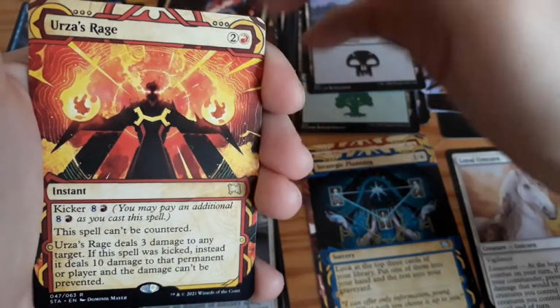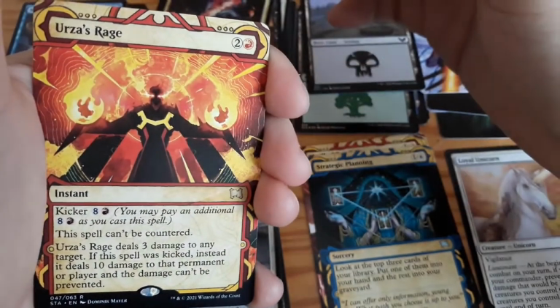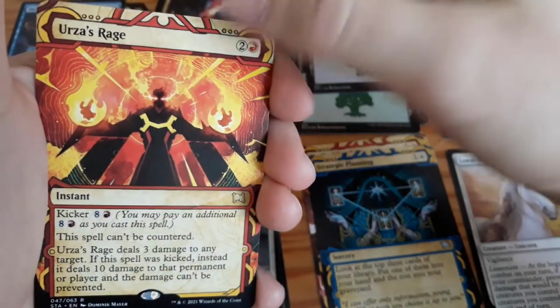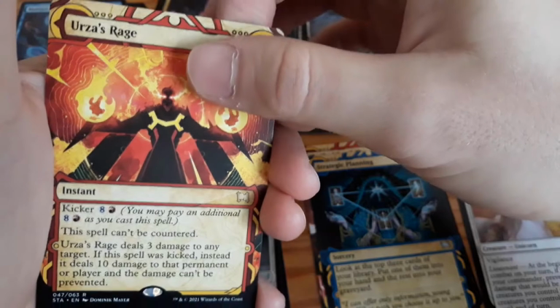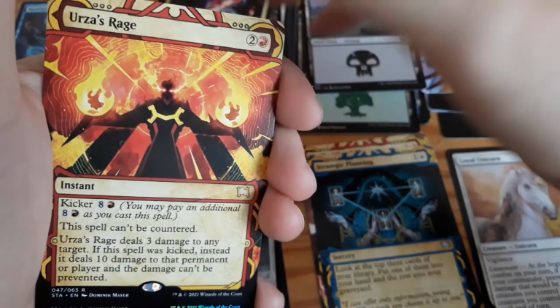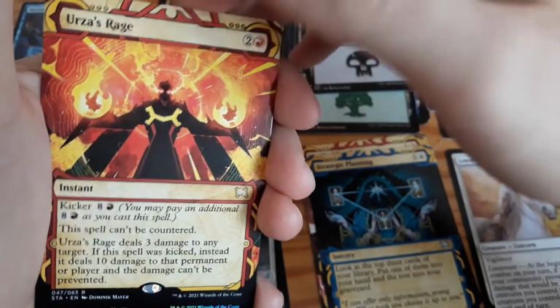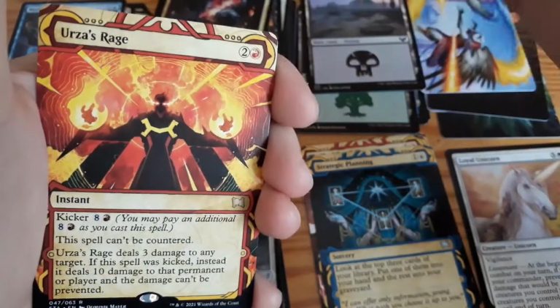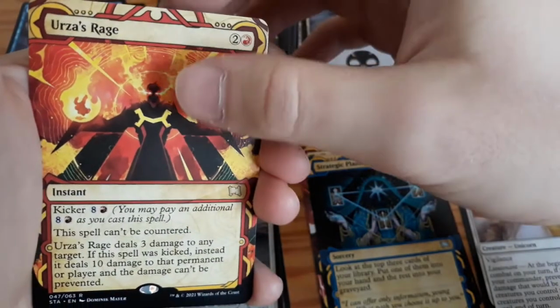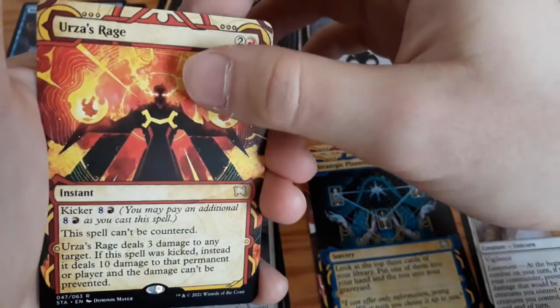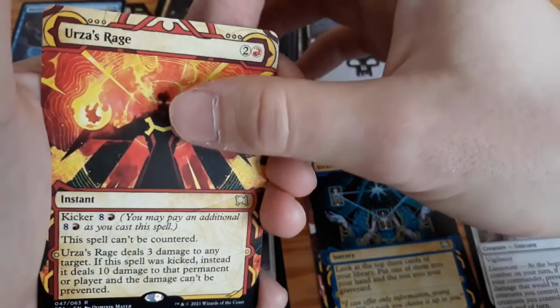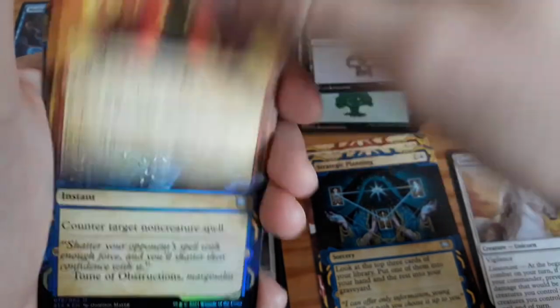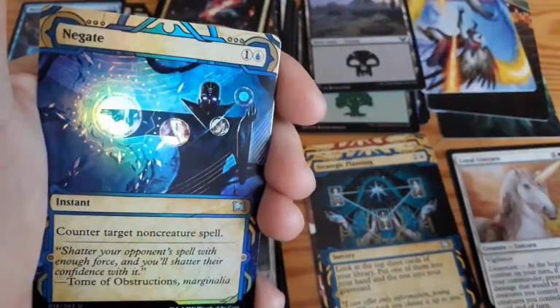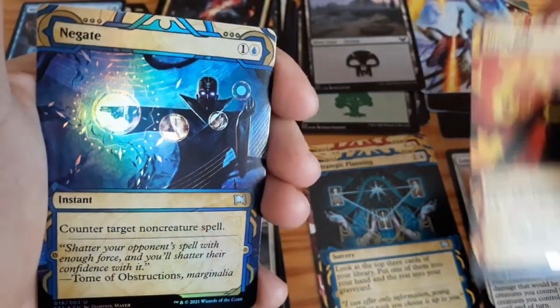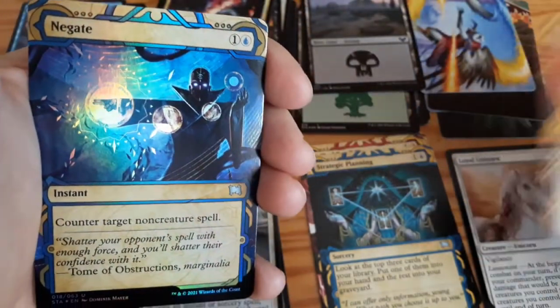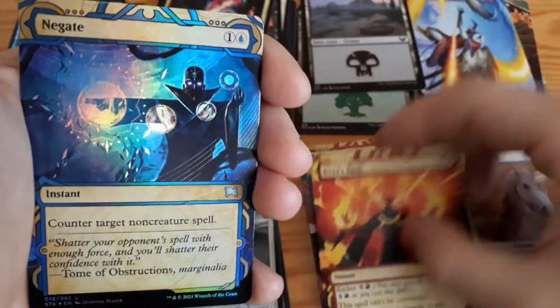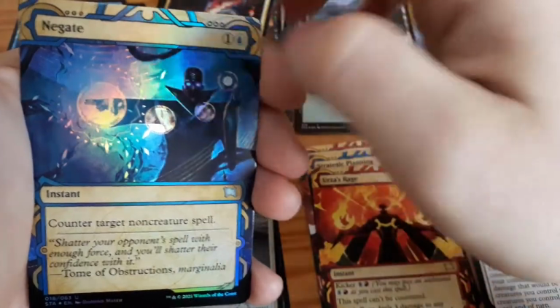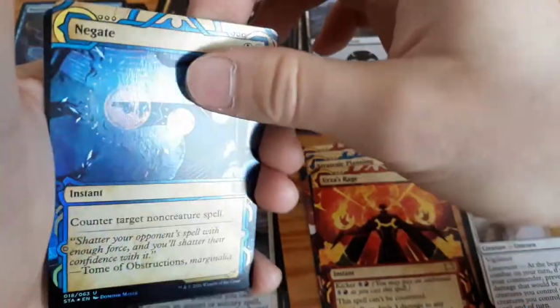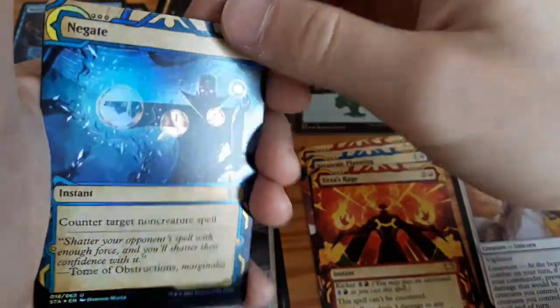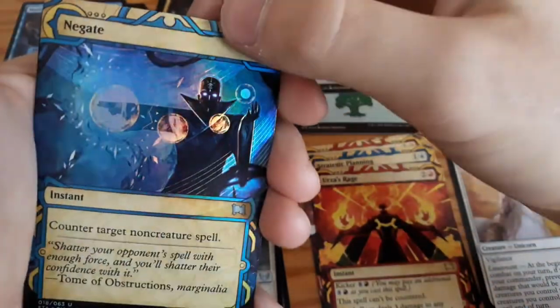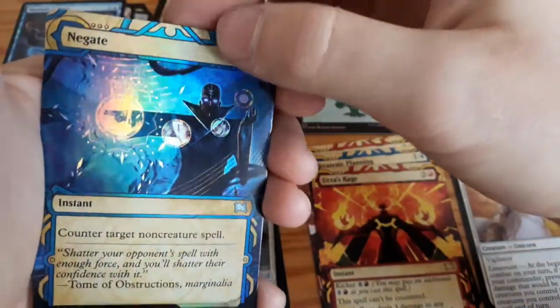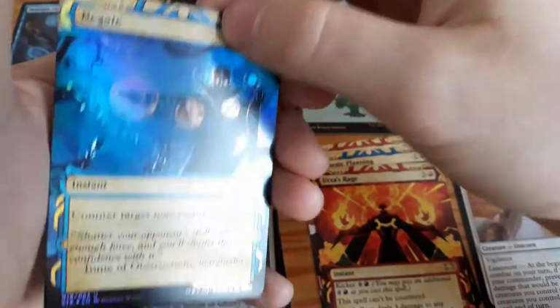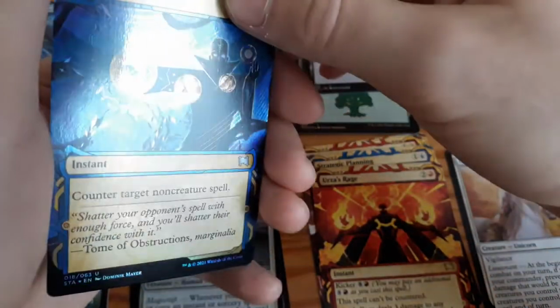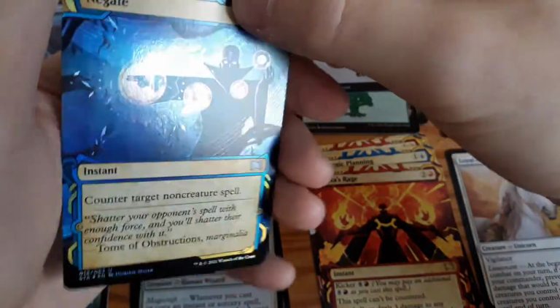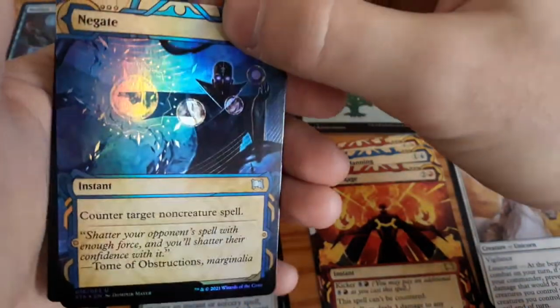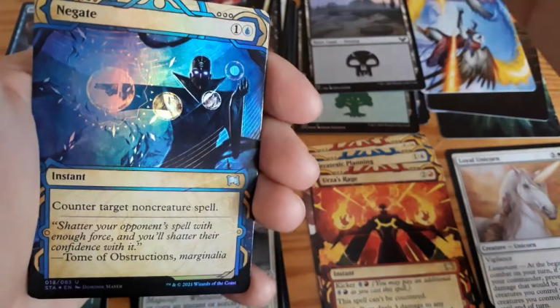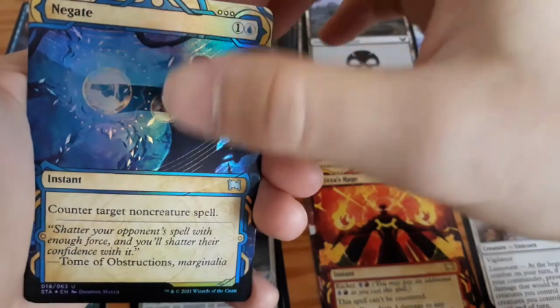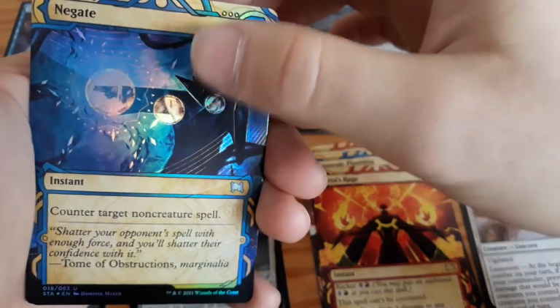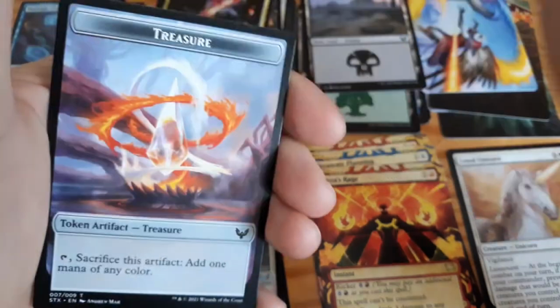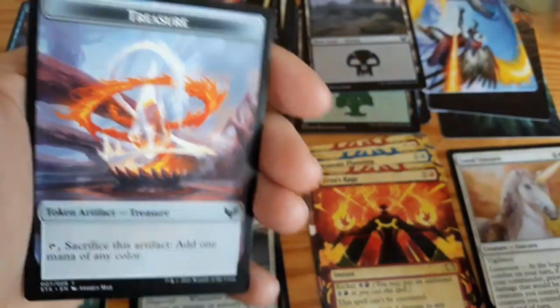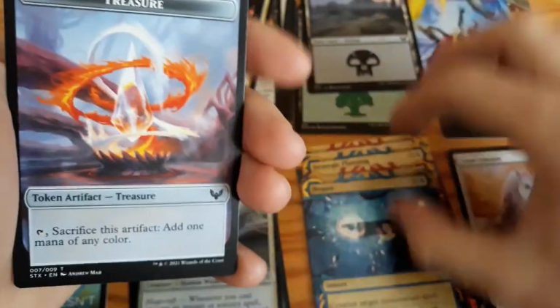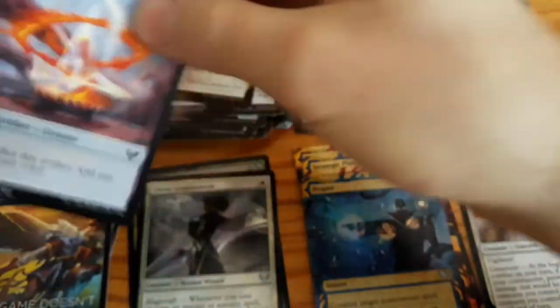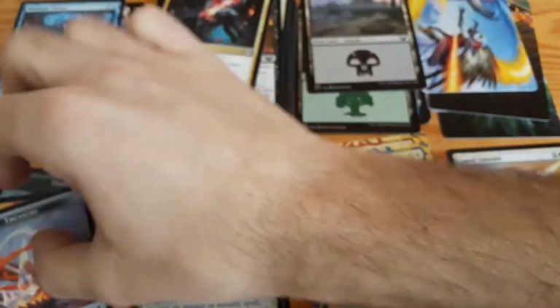Rare Mystic Archive! Awesome. And a foil negate. Double Mystic Archive — that's awesome, that's cool. I like it.